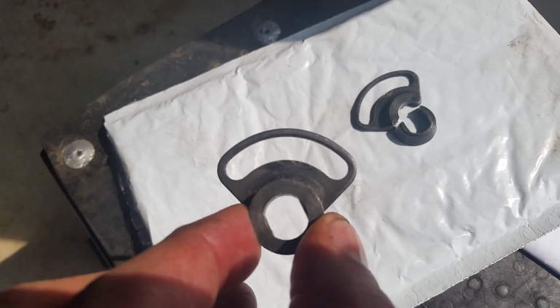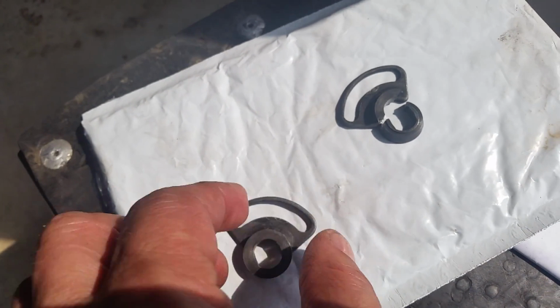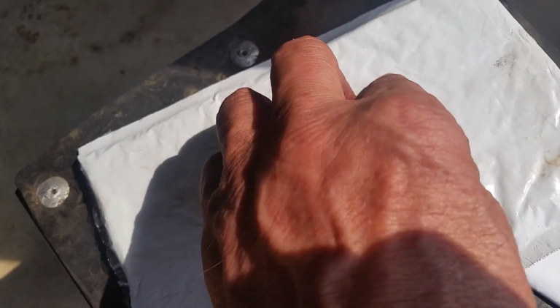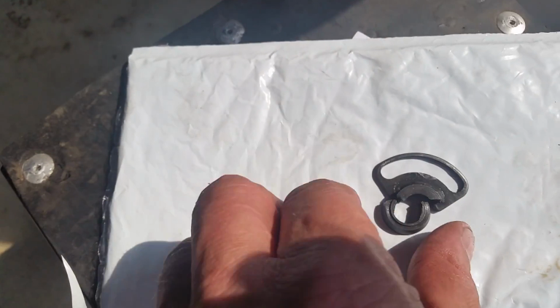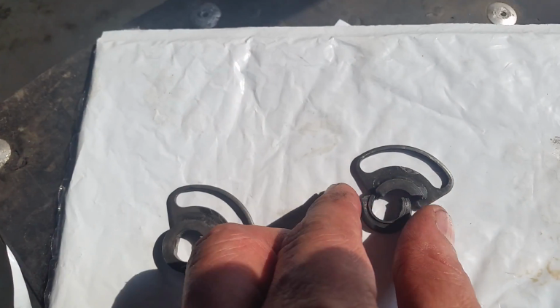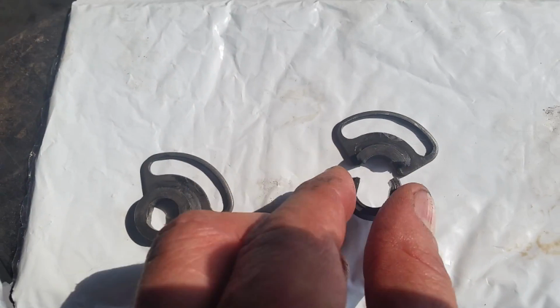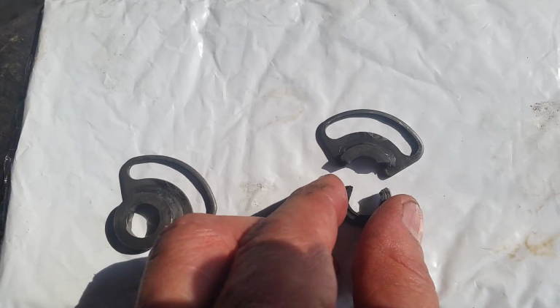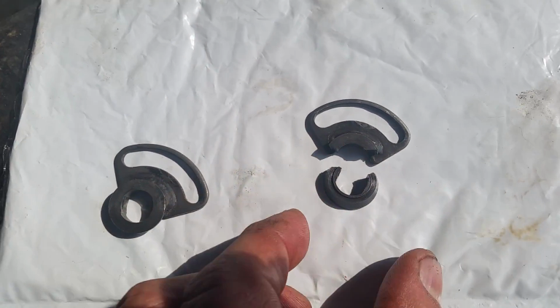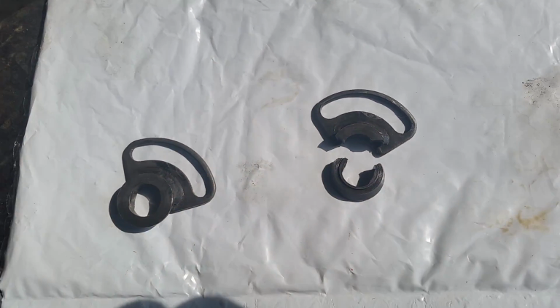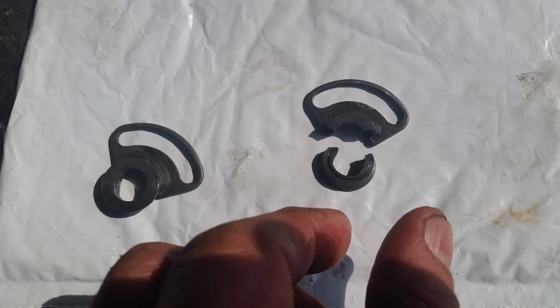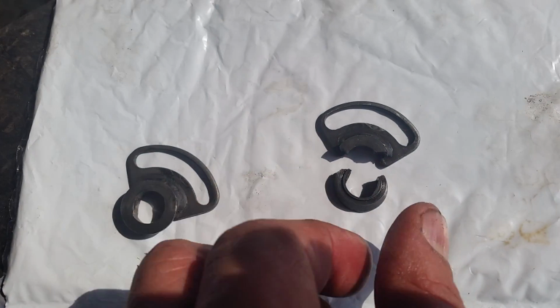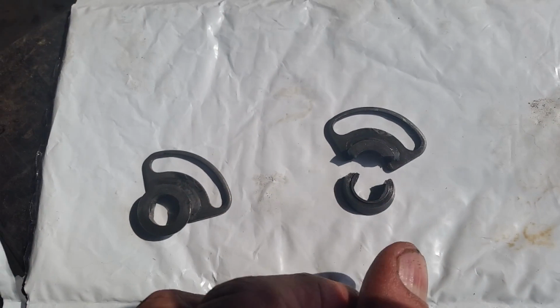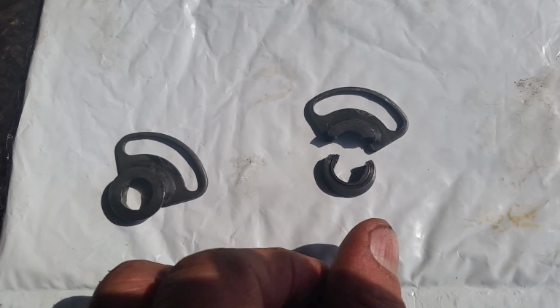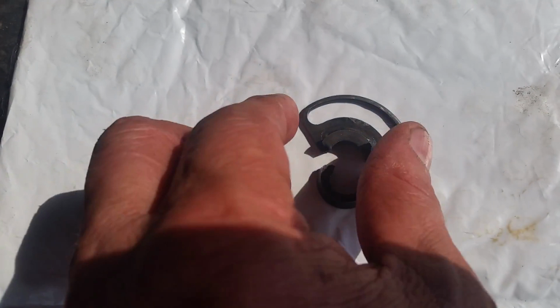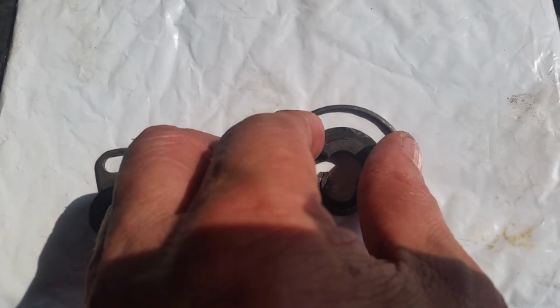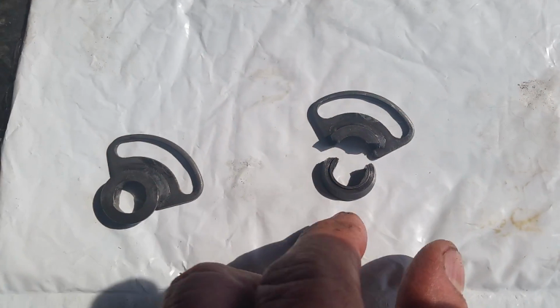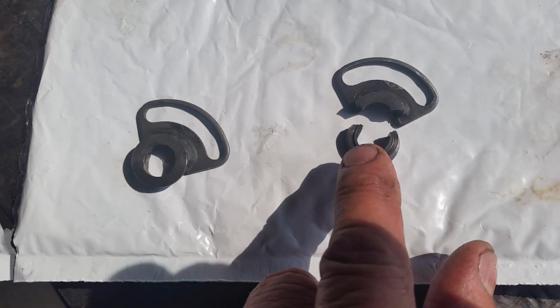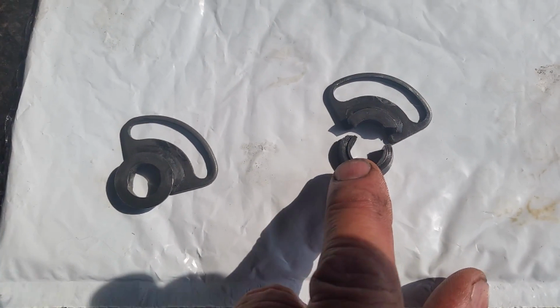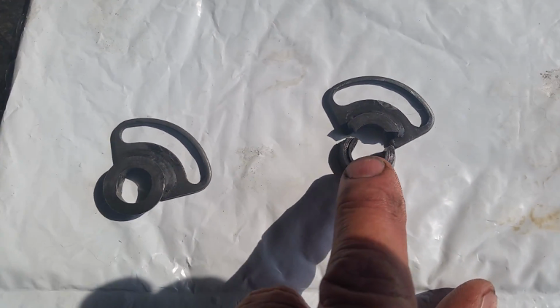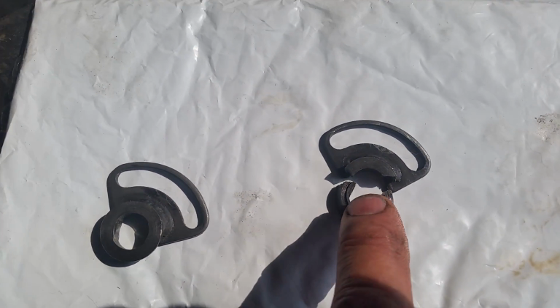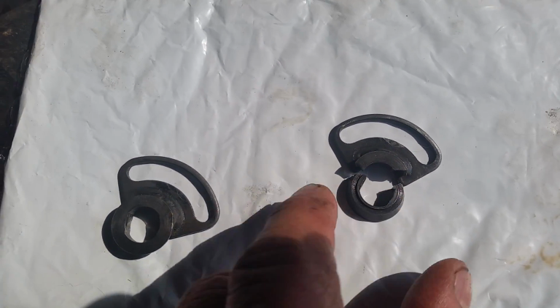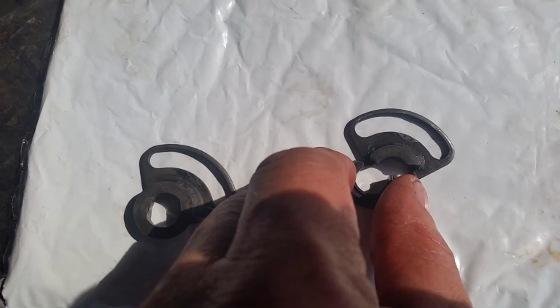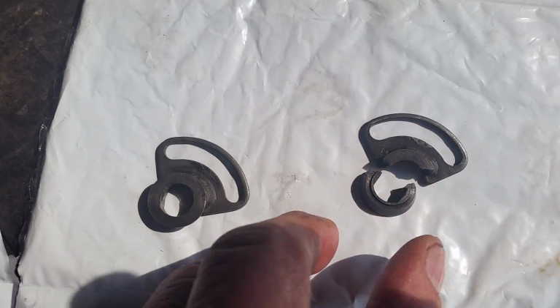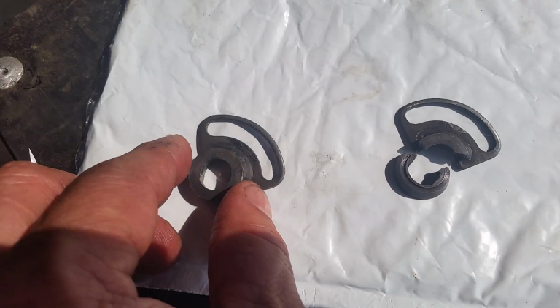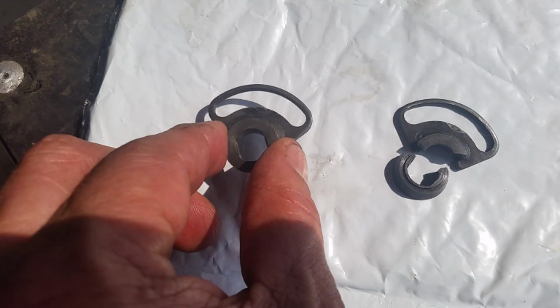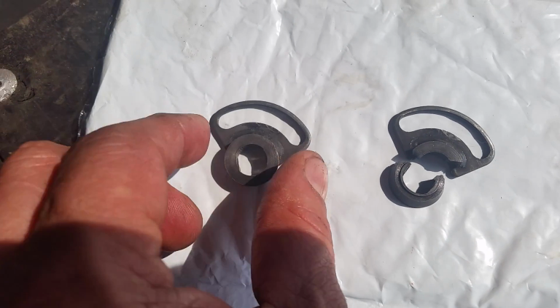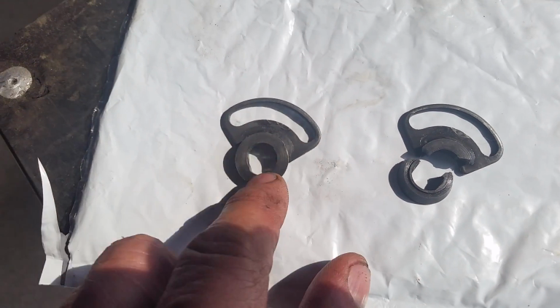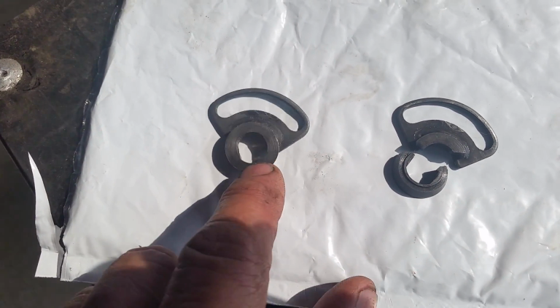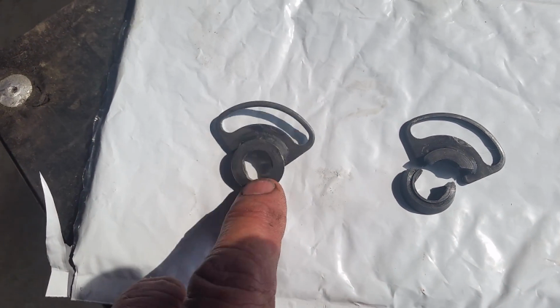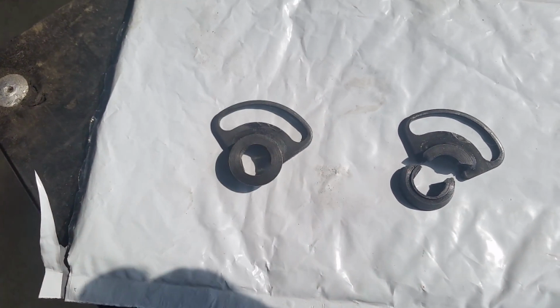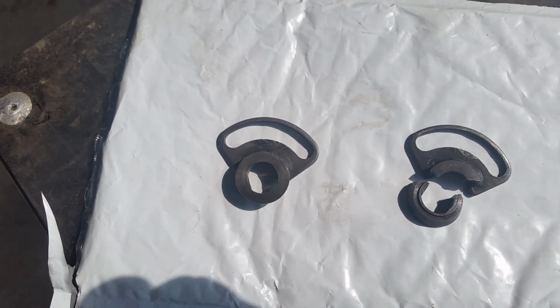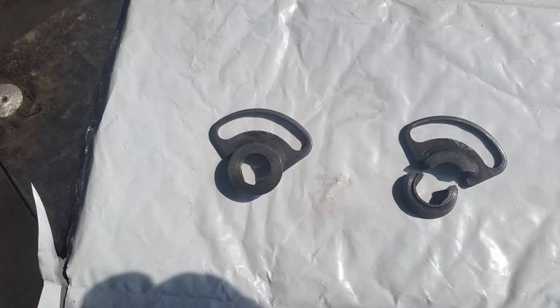These are the doohickeys we're replacing today. This is mine right here — it was broken. And then we replaced it with a brand new one. Well, that's not a new one, that's an old one that's not broken.